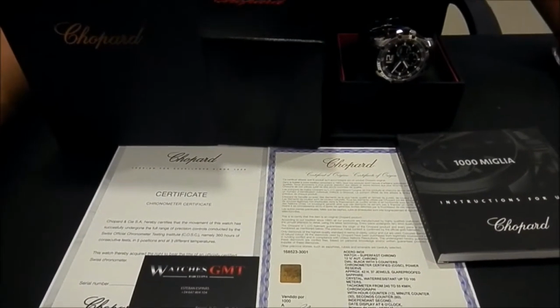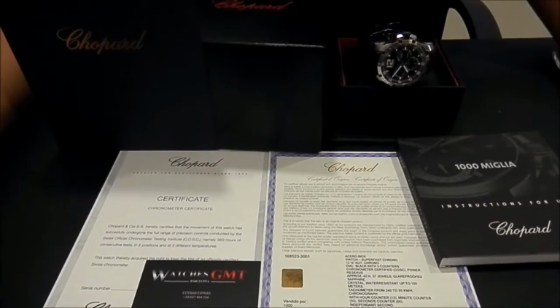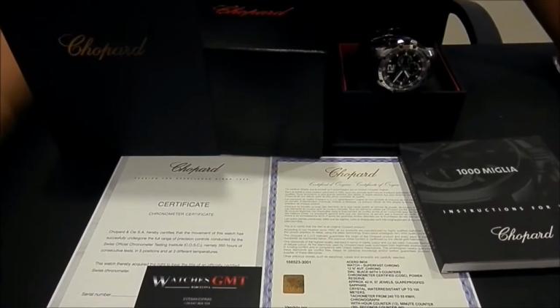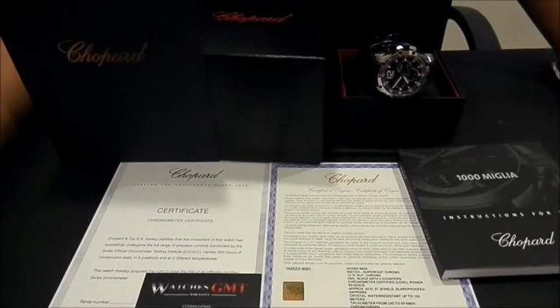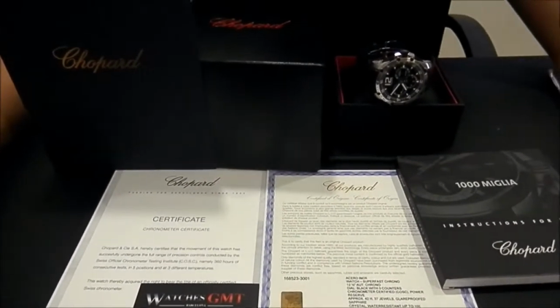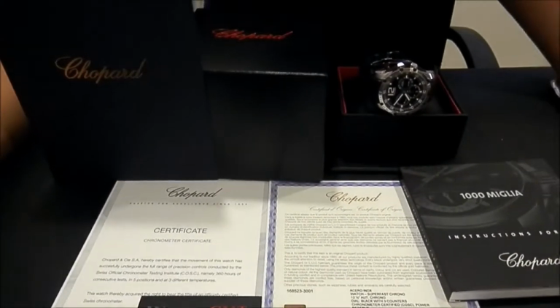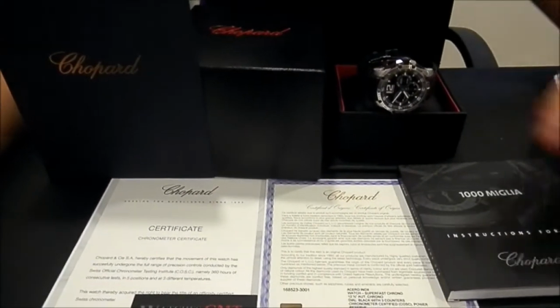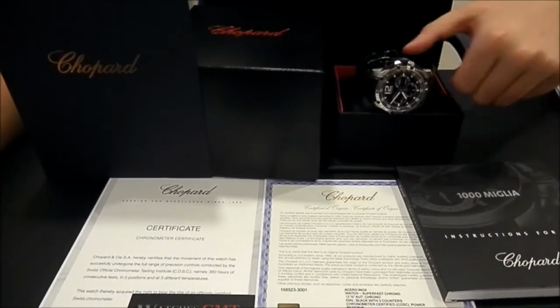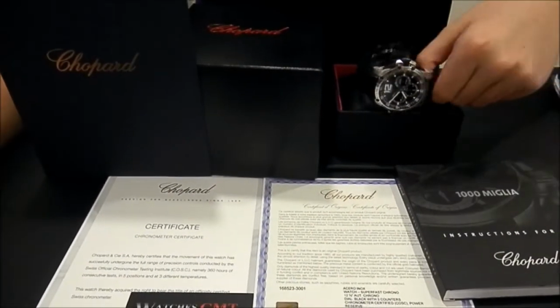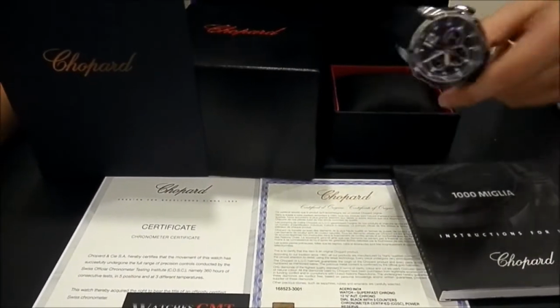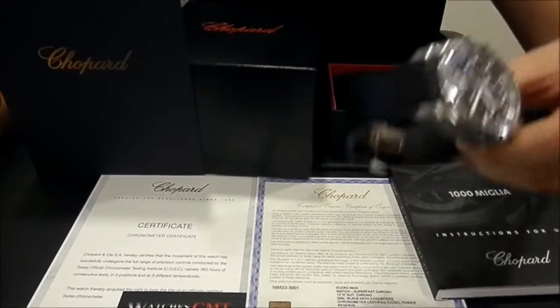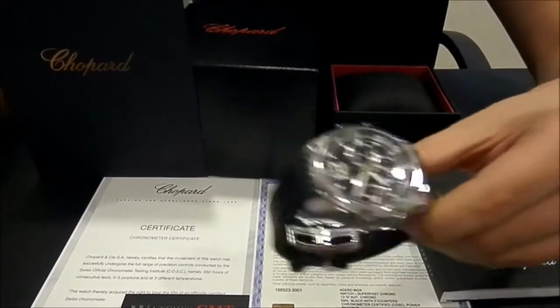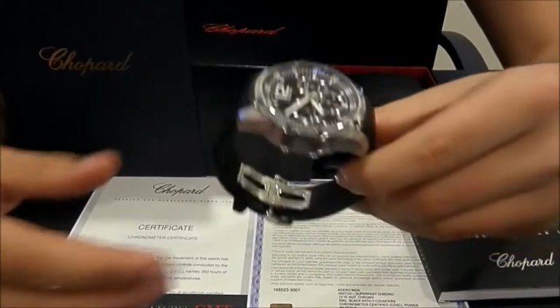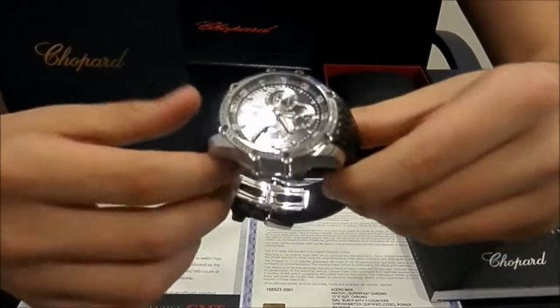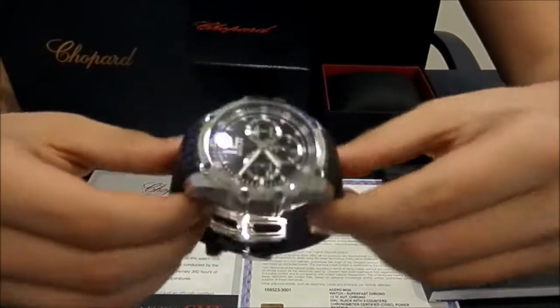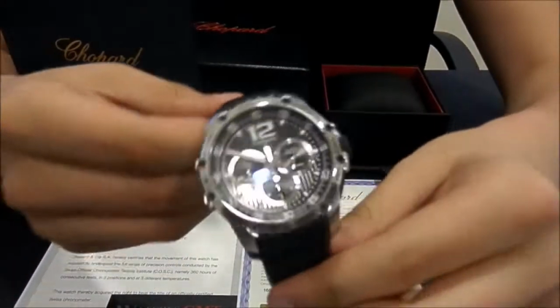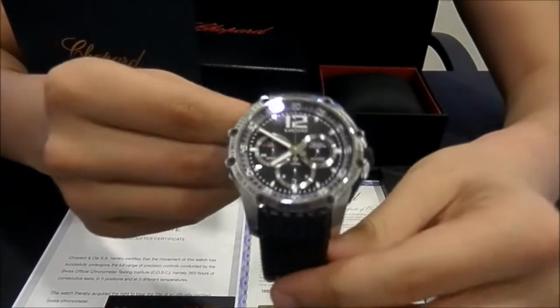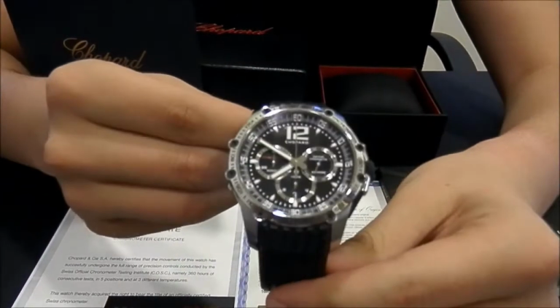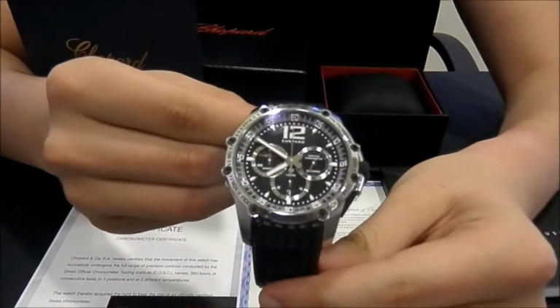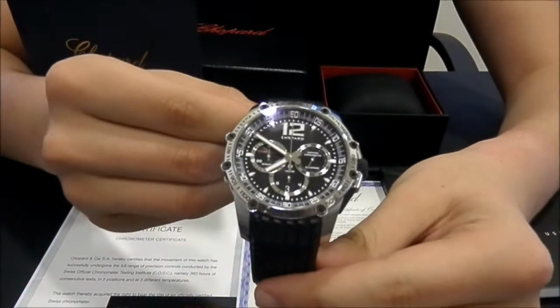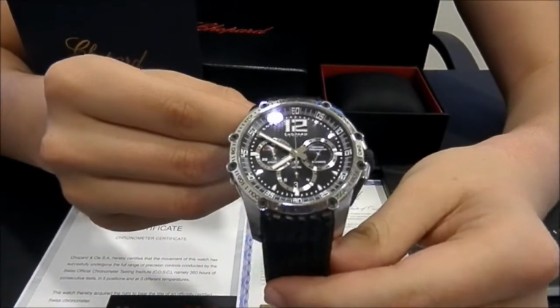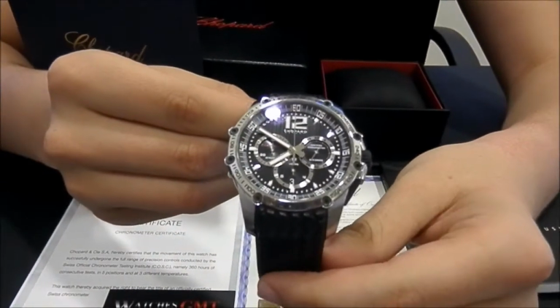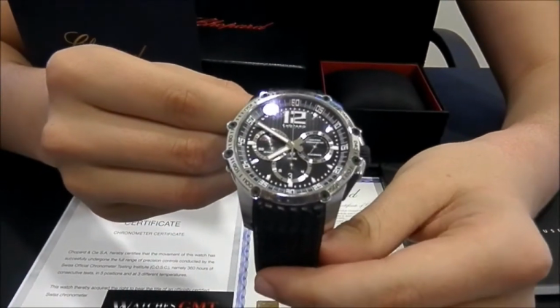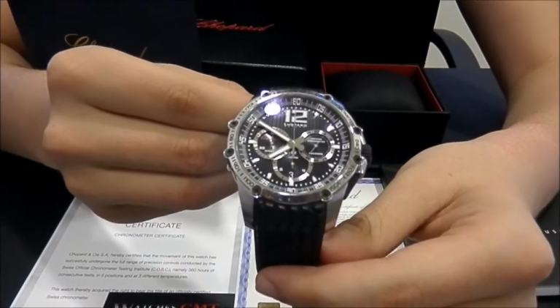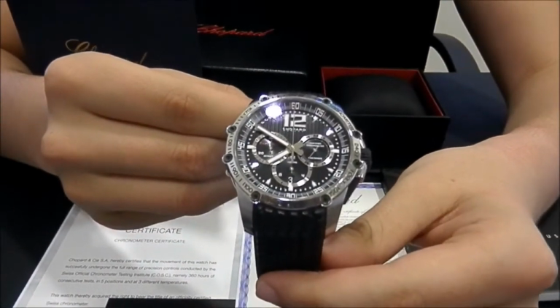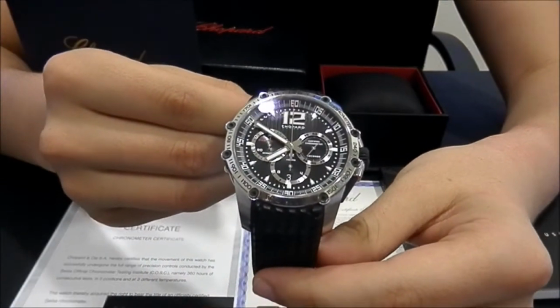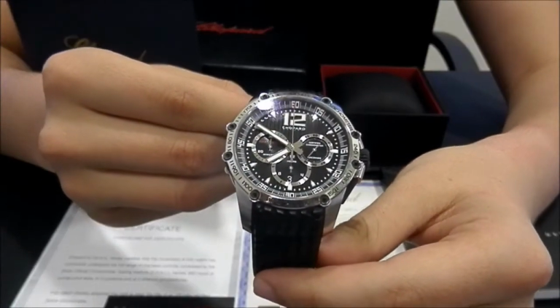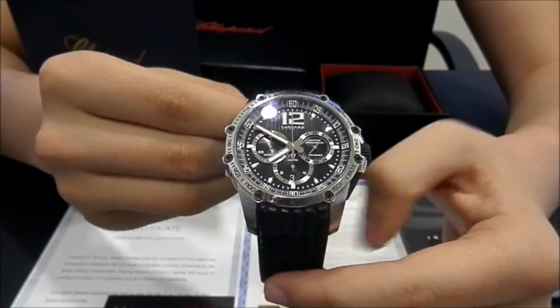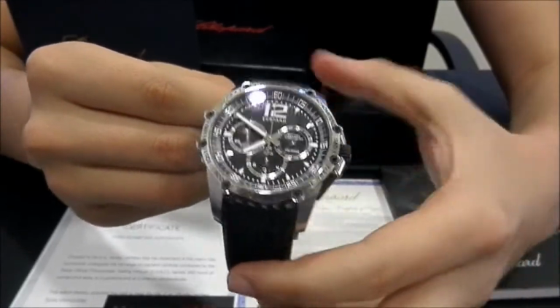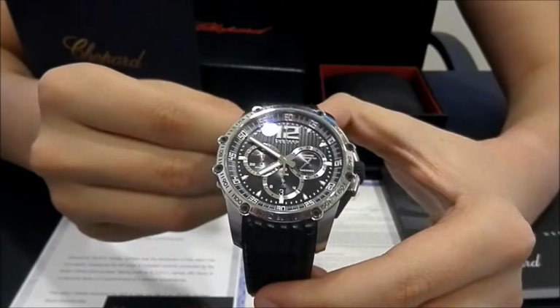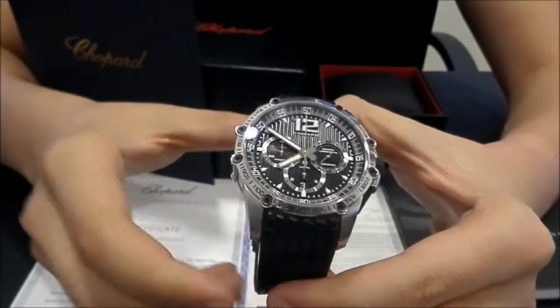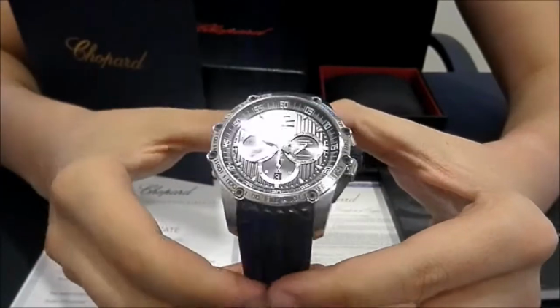Today we want to show you a Chopard. This model is the Mille Miglia Superfast in stainless steel, 44mm, the chrono.